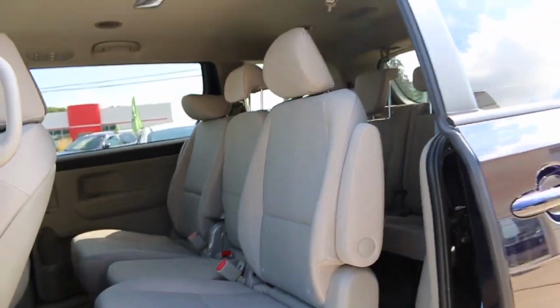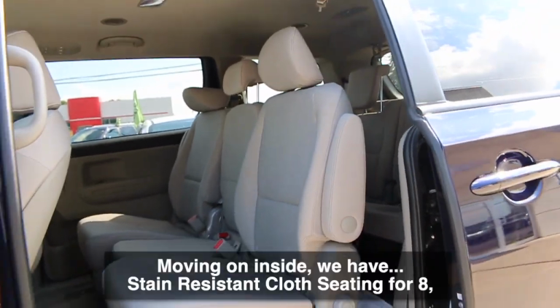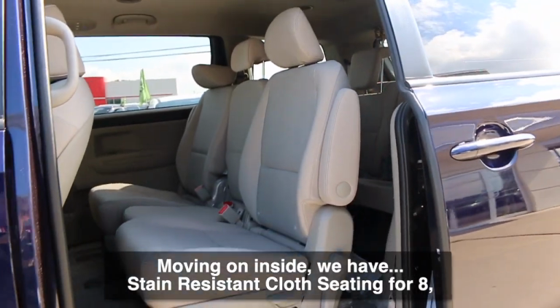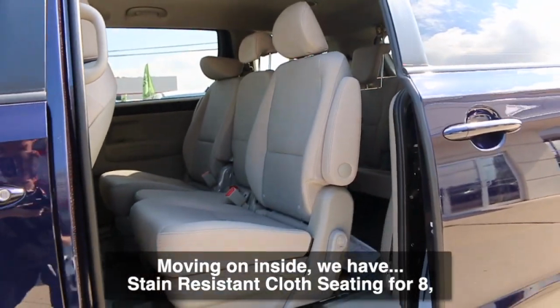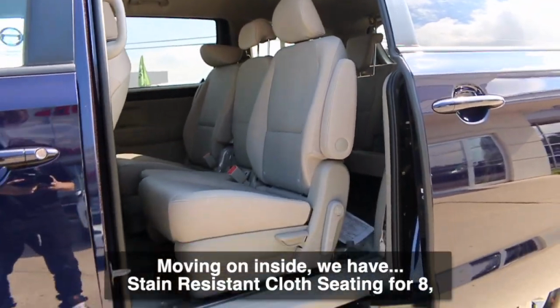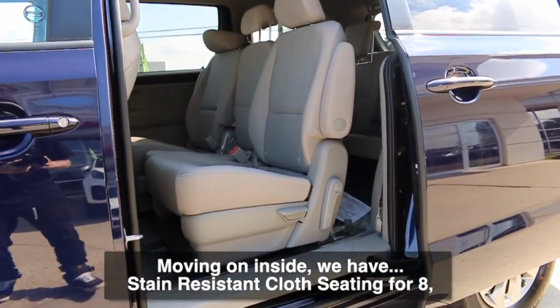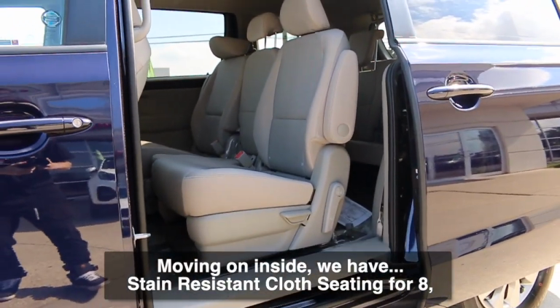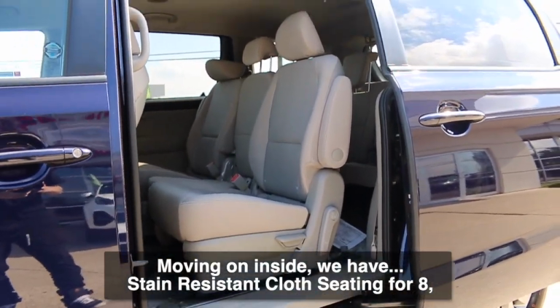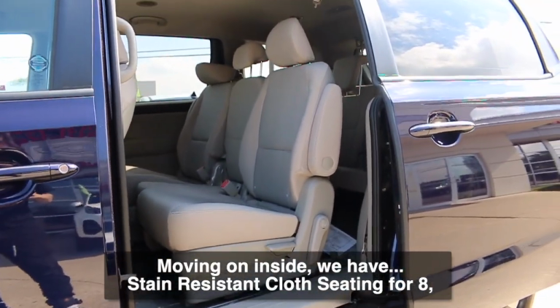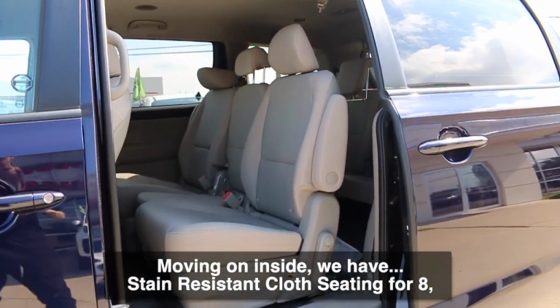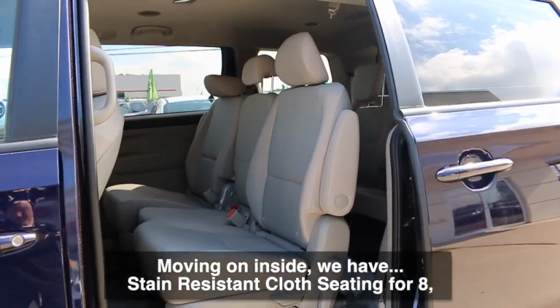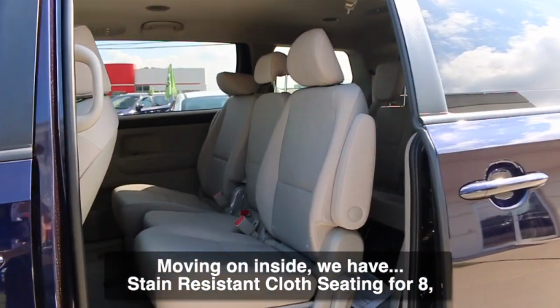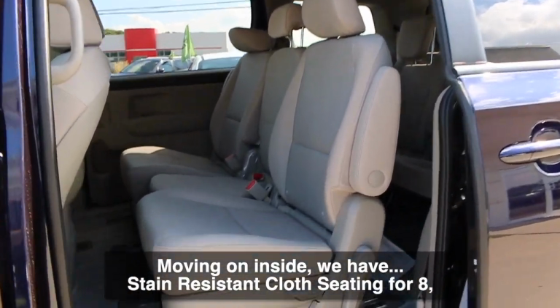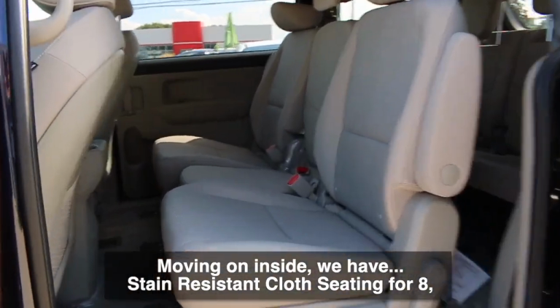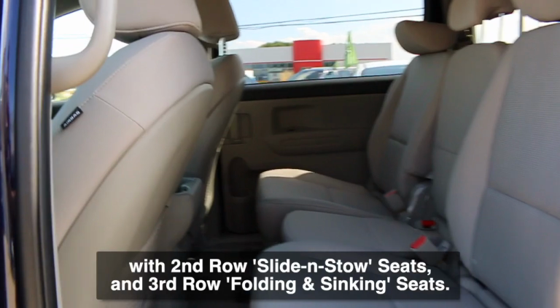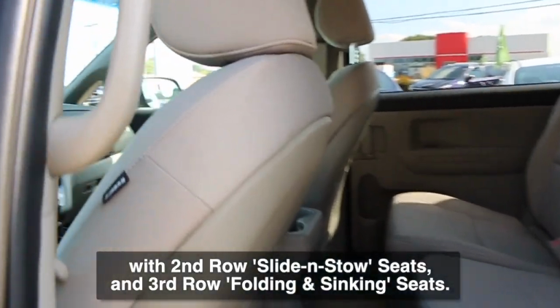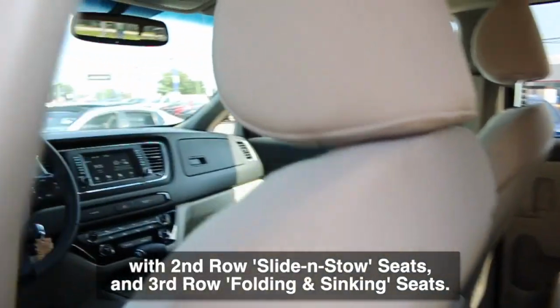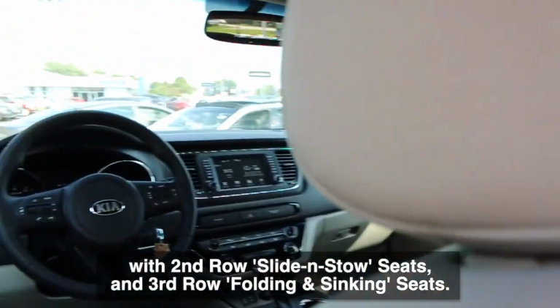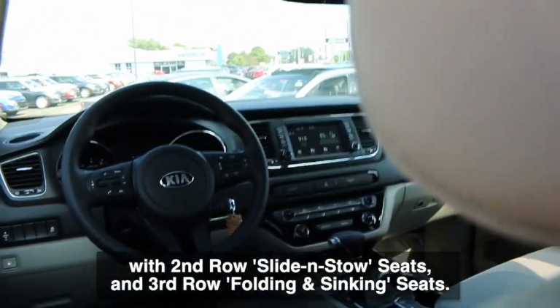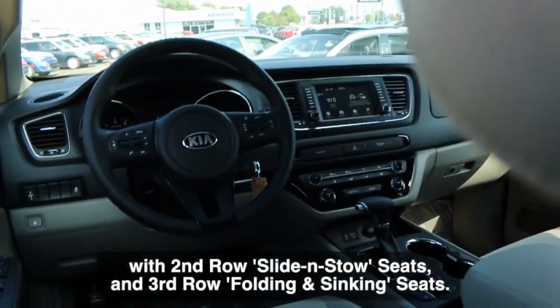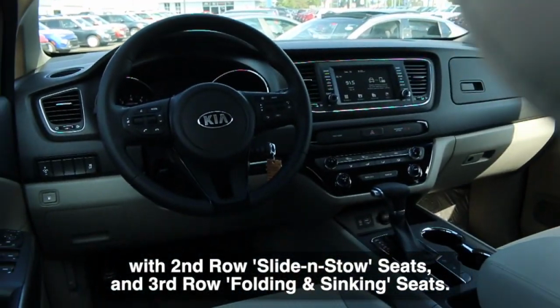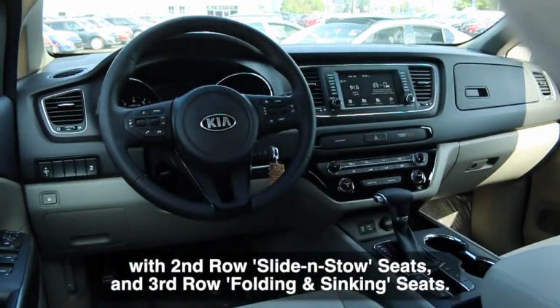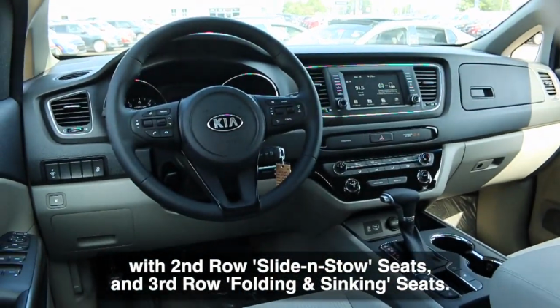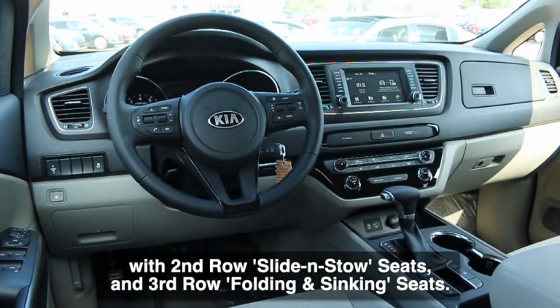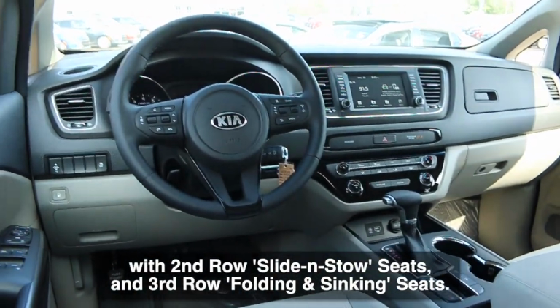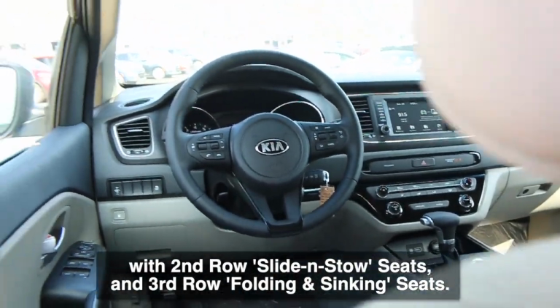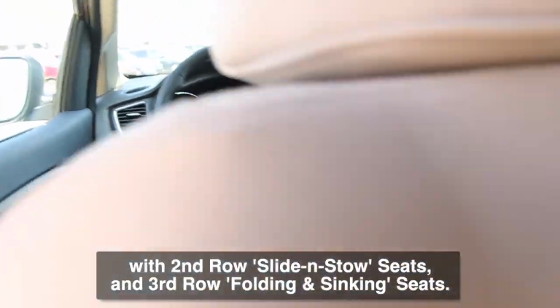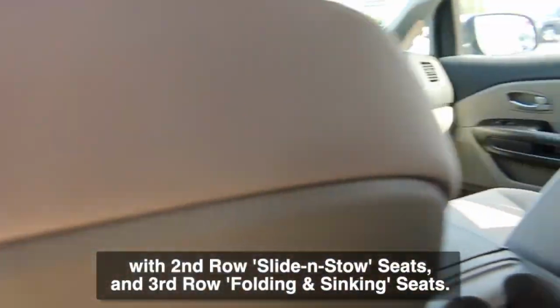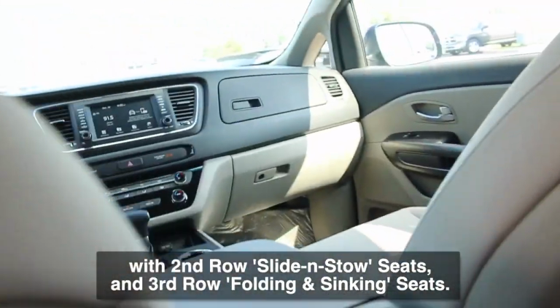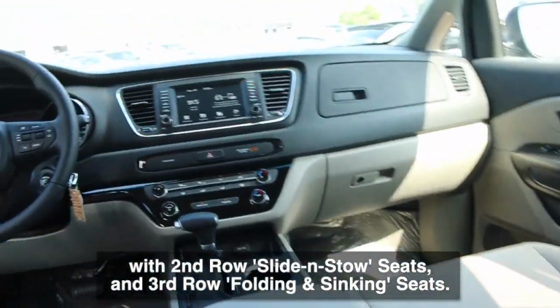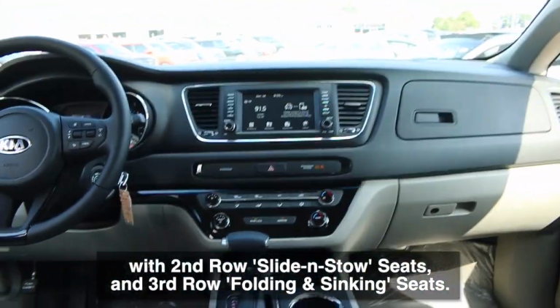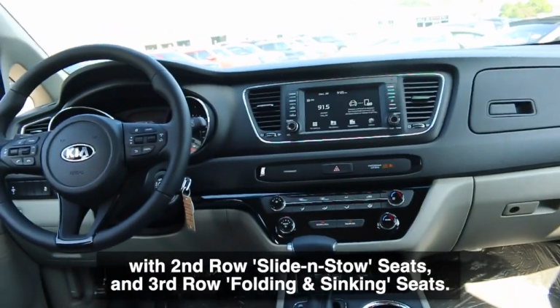Moving on inside, we have stain resistant cloth seating for eight, with second row slide and stow seats and third row folding and sinking seats.